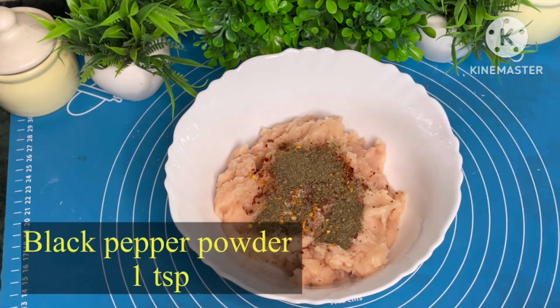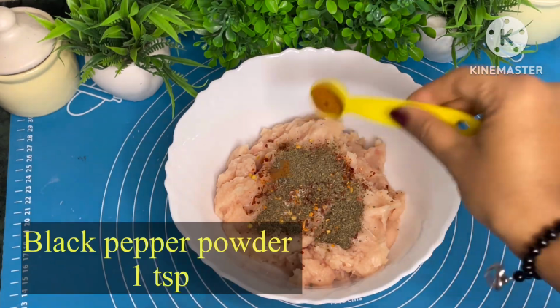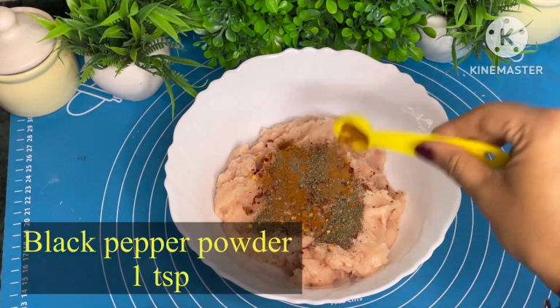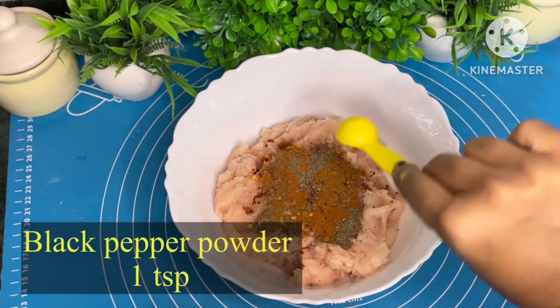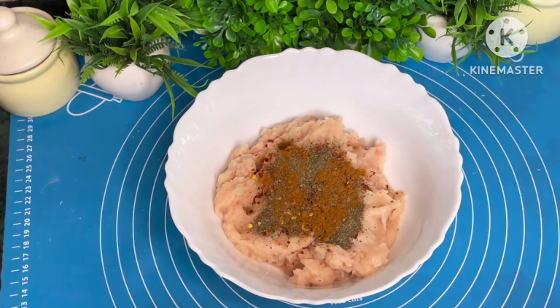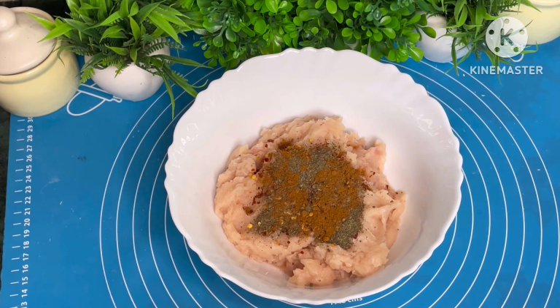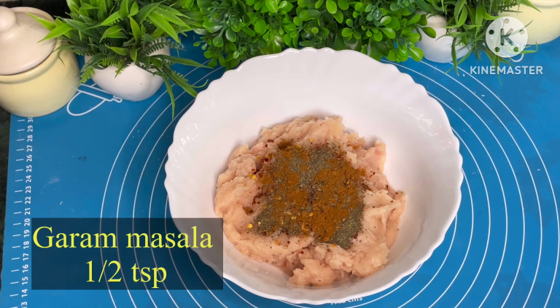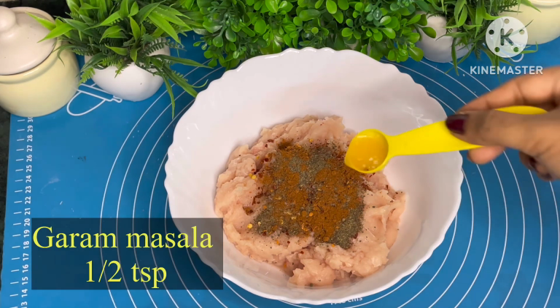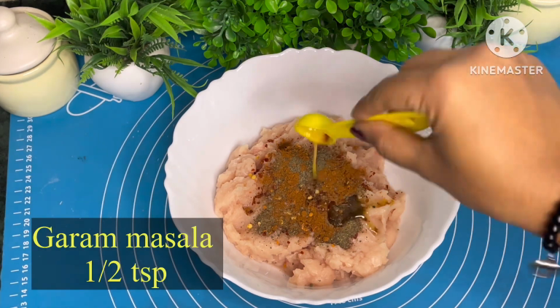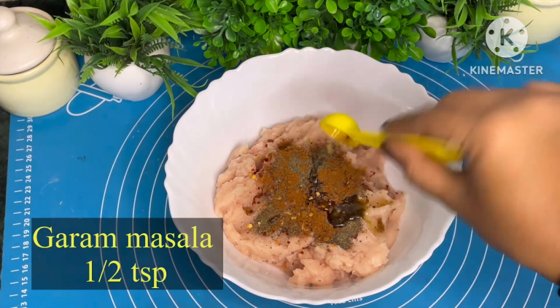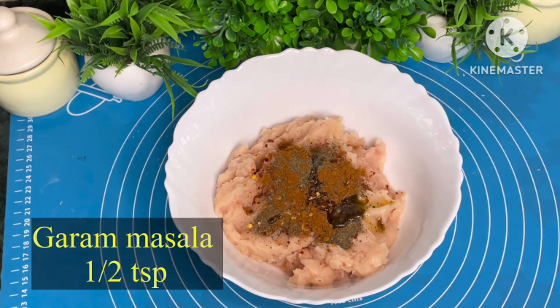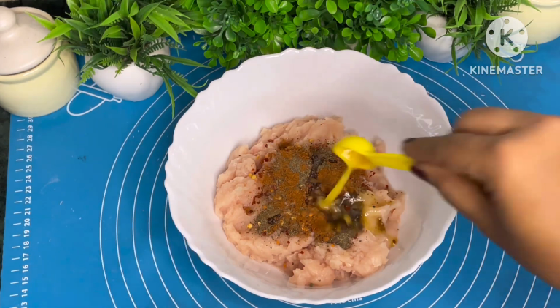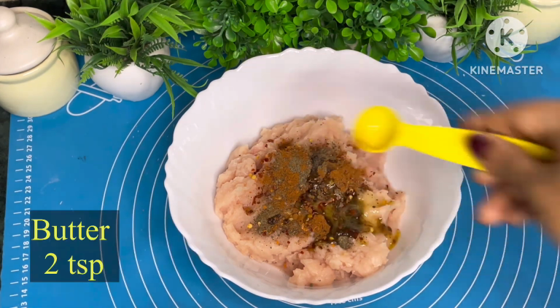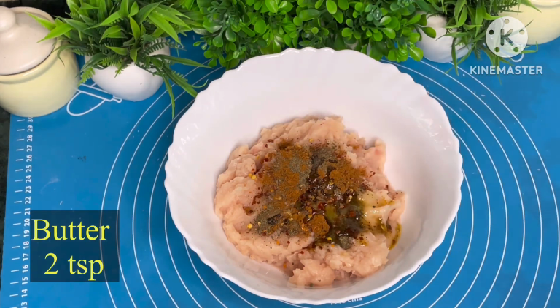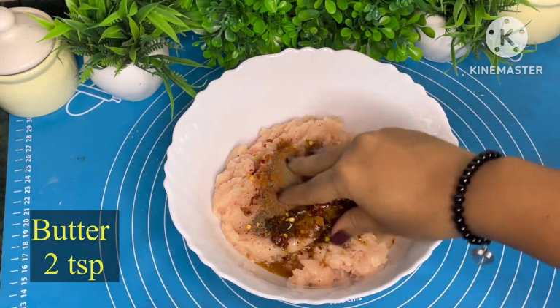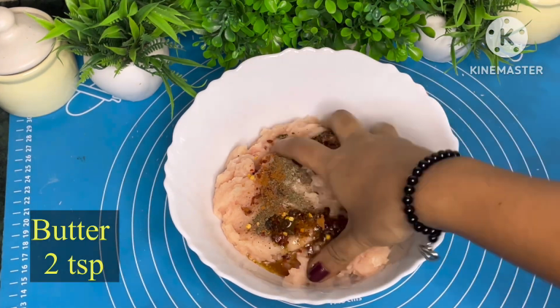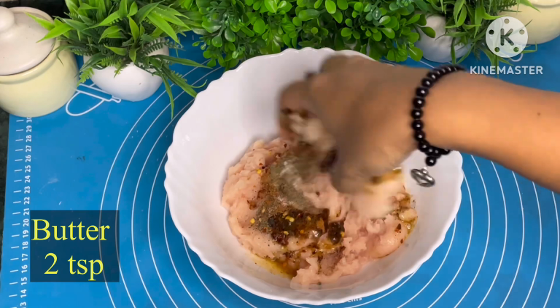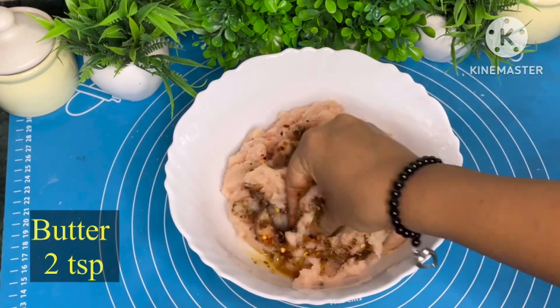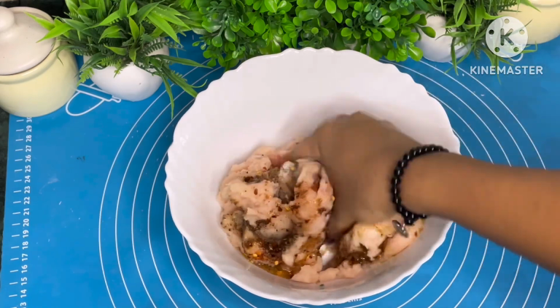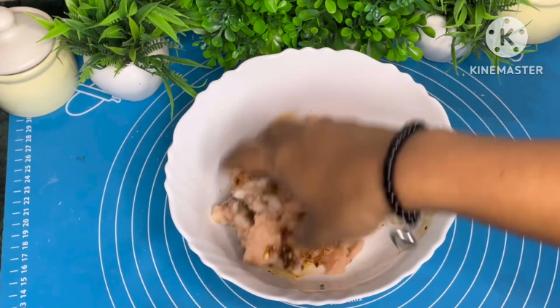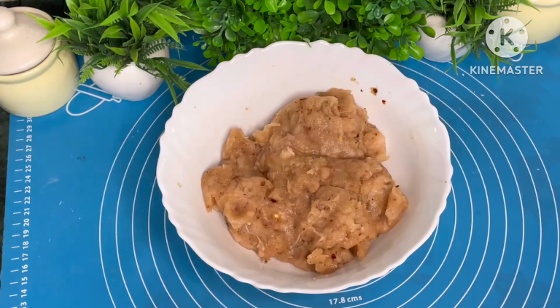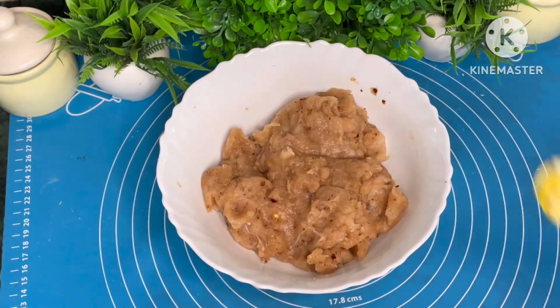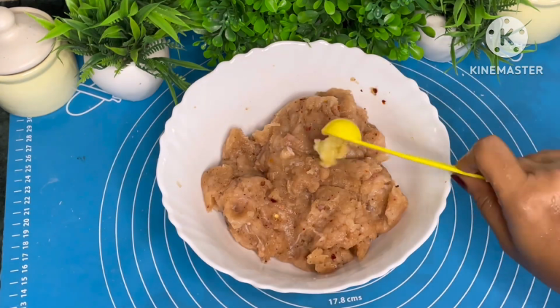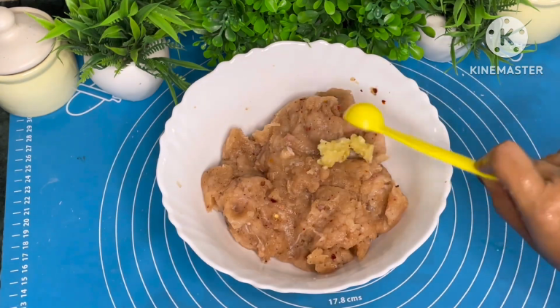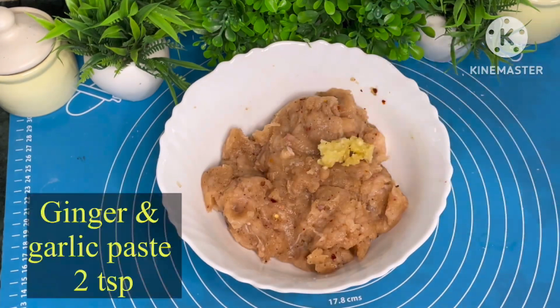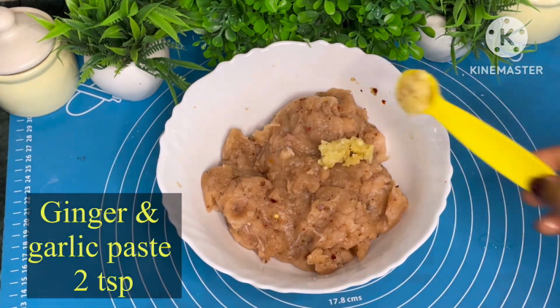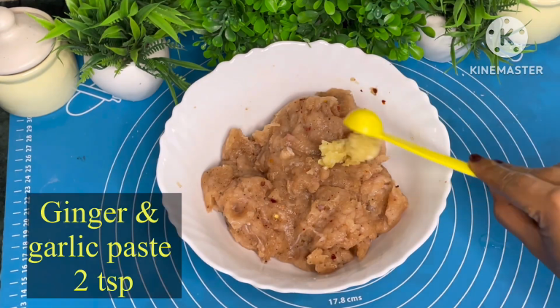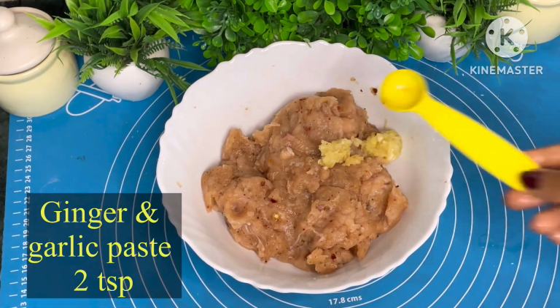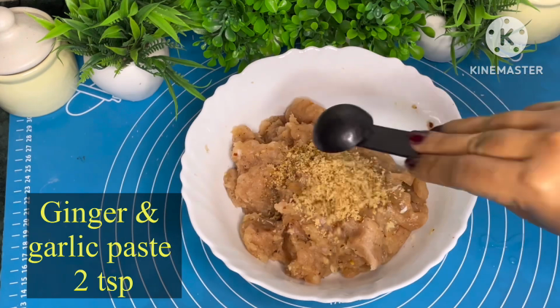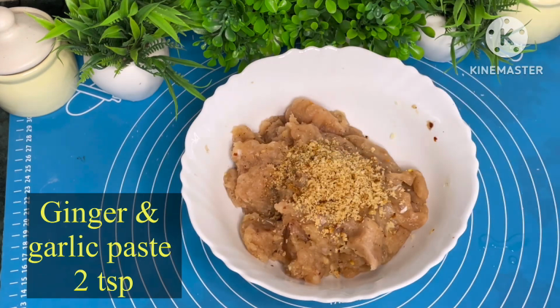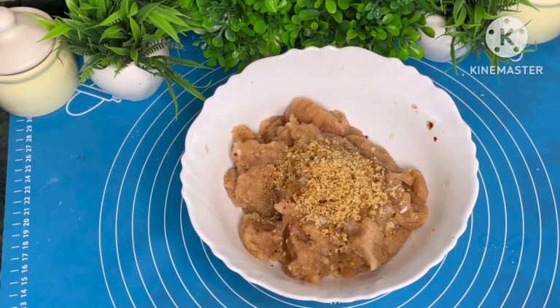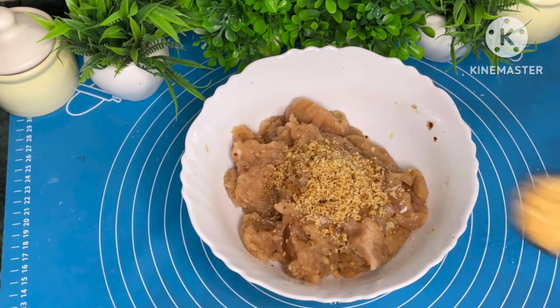It was introduced by the Turquics in the late 17th century. This dish originated in the open fields by the Turquics soldiers who used to take shelter in the jungle and hunt for wild meat.